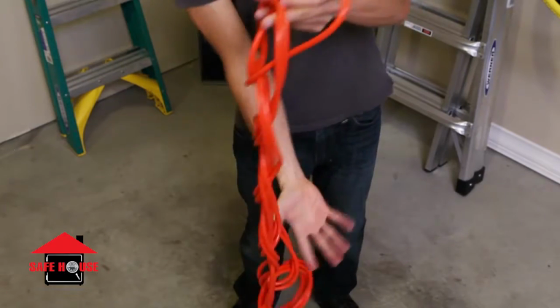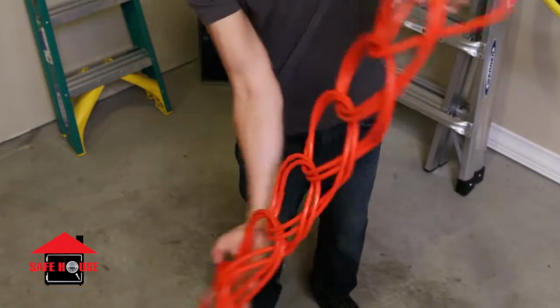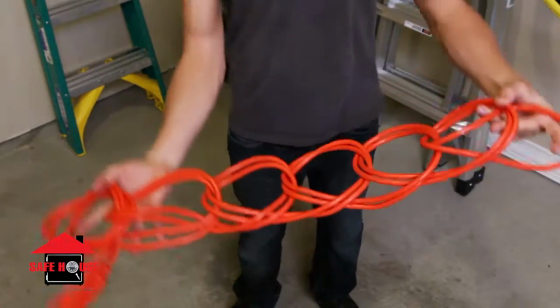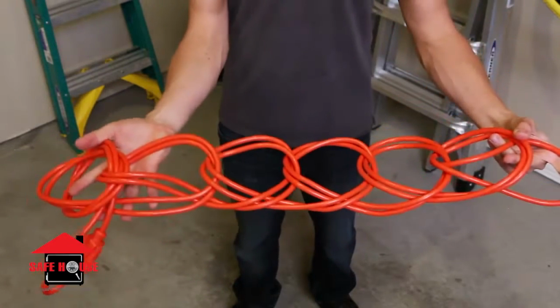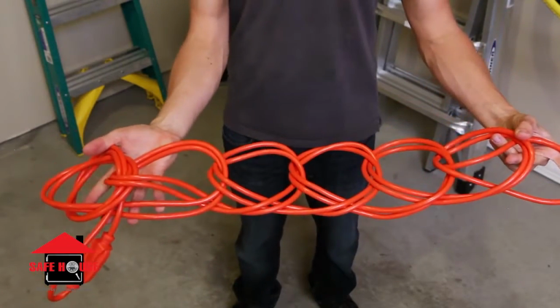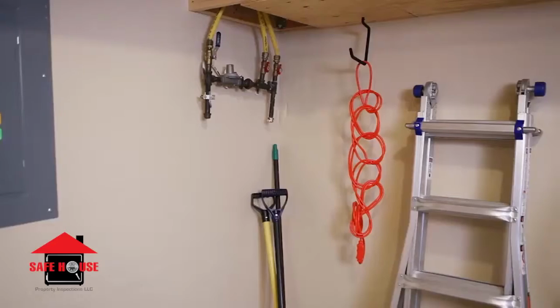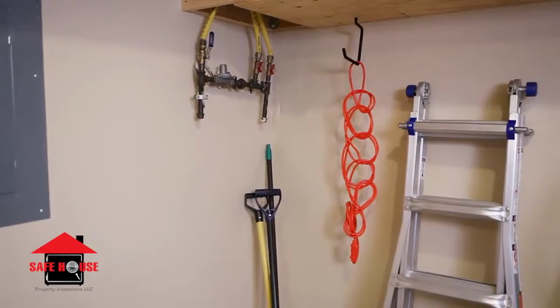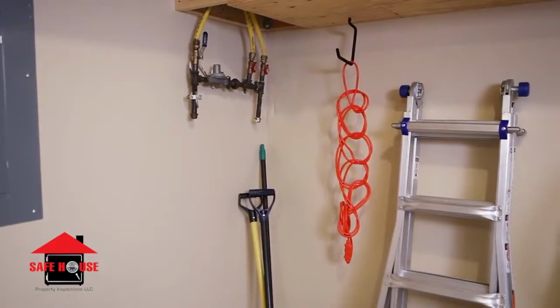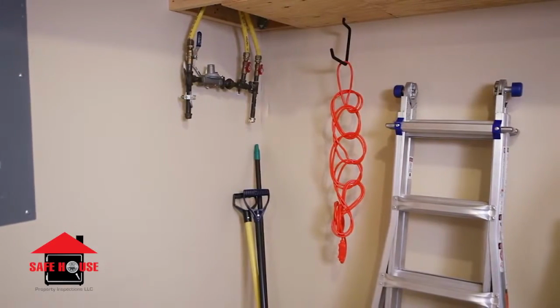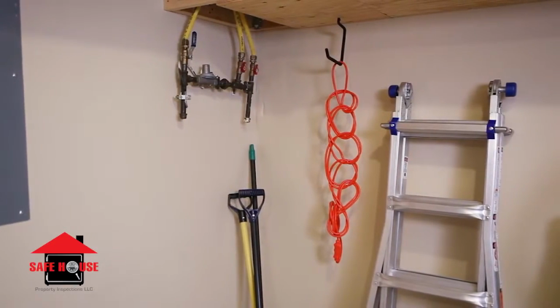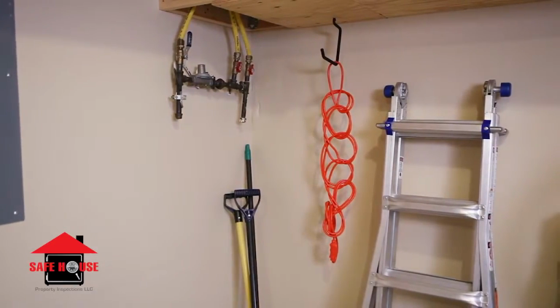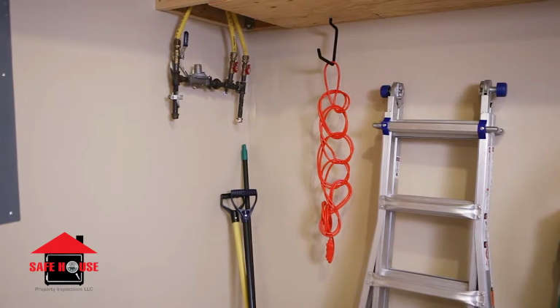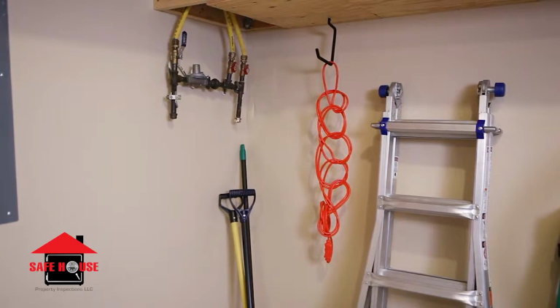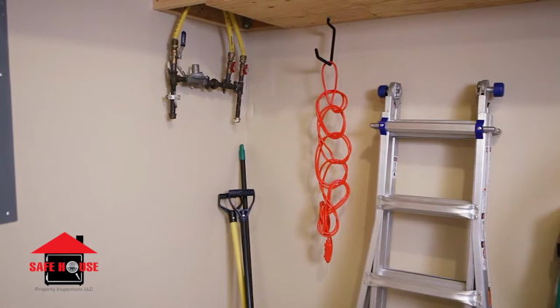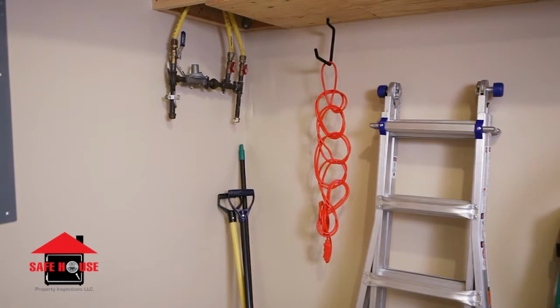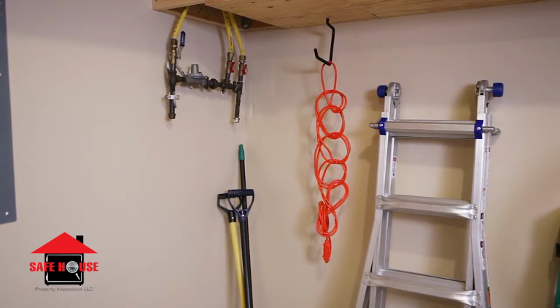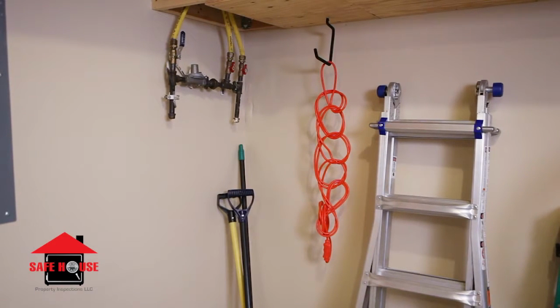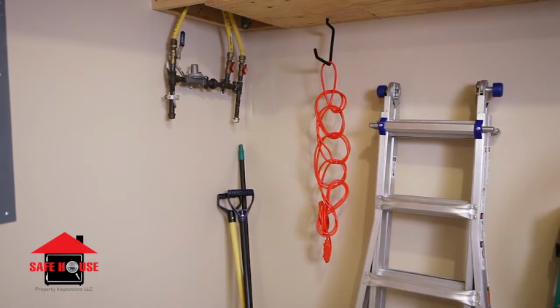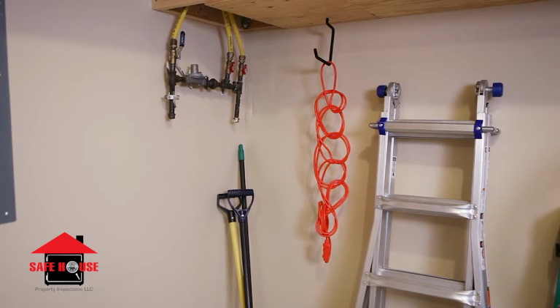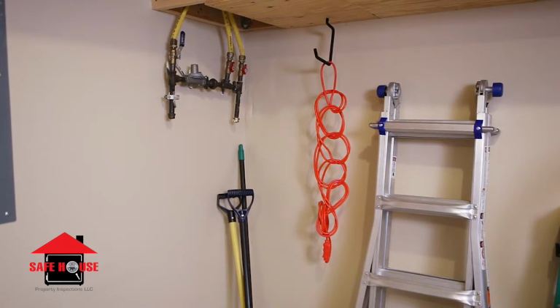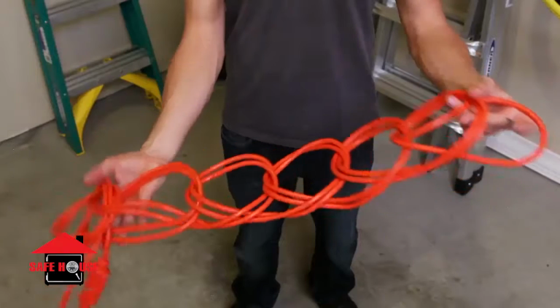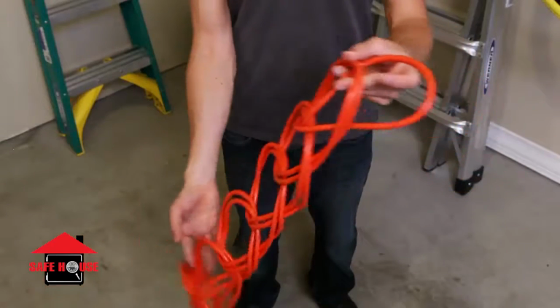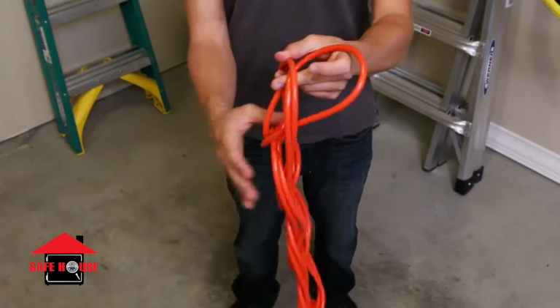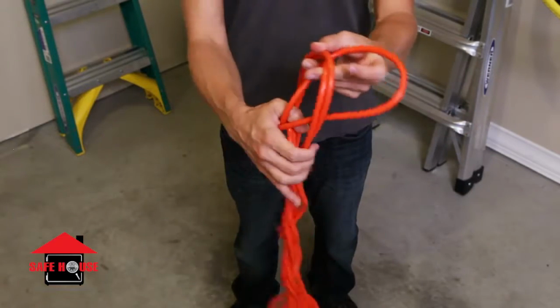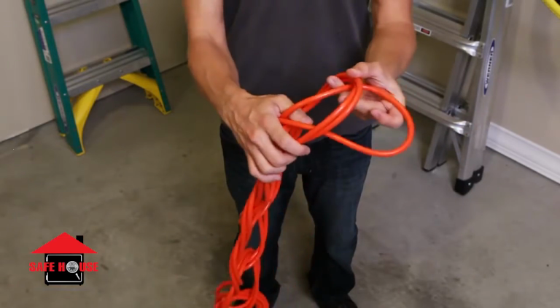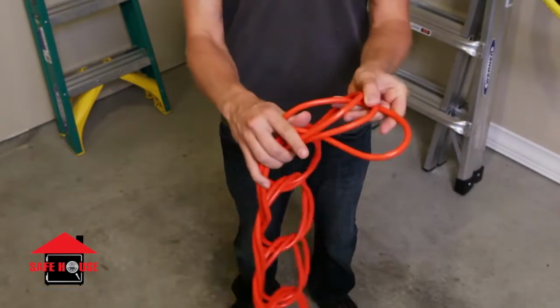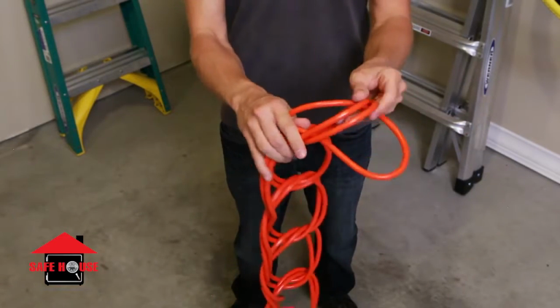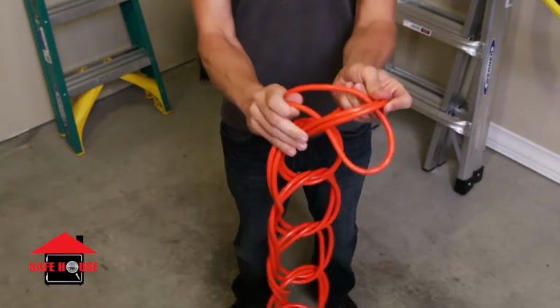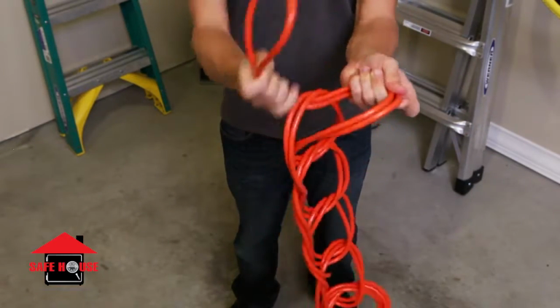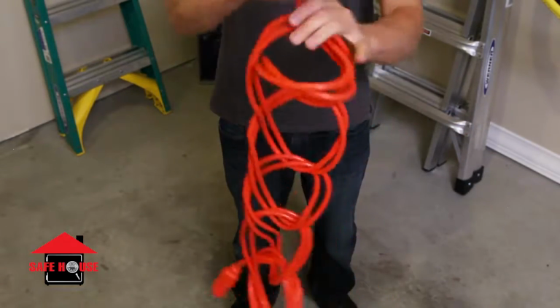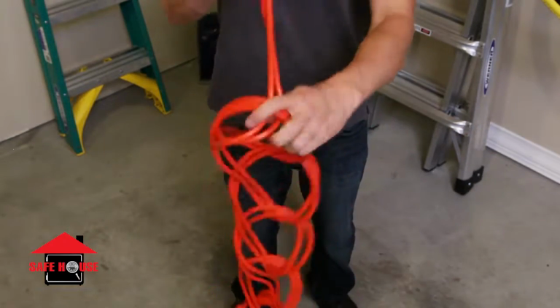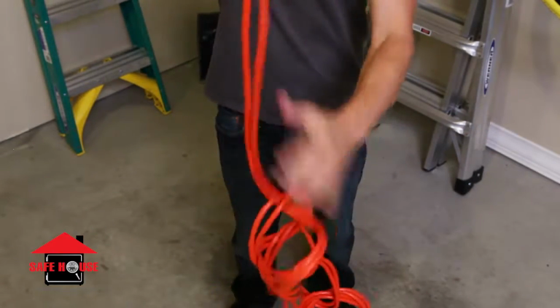You can then store the cord by hanging it from this loop. If your cord is over 25 feet, be sure to double the cord over a second time before tying. When you are ready to use the cord, simply undo the last loop and the cord will shake free, completely untangled.